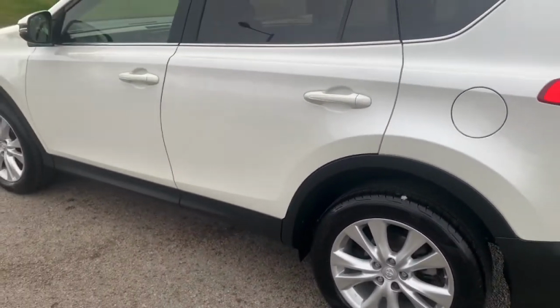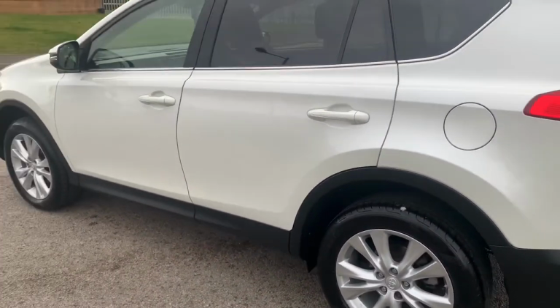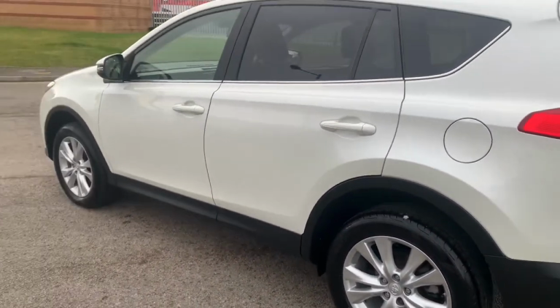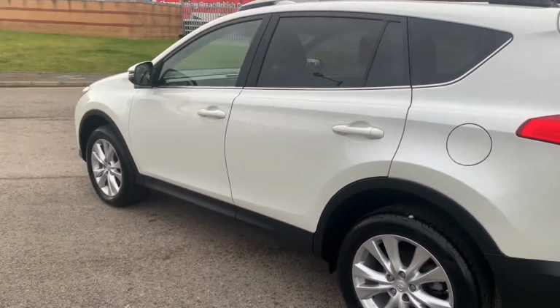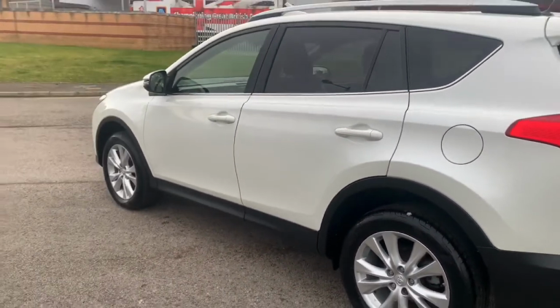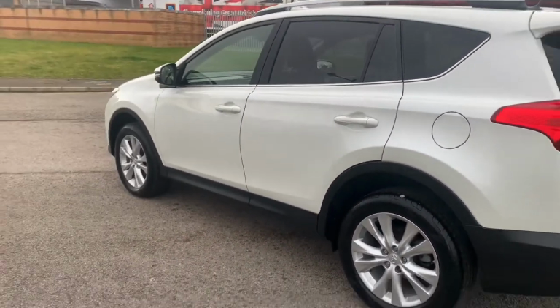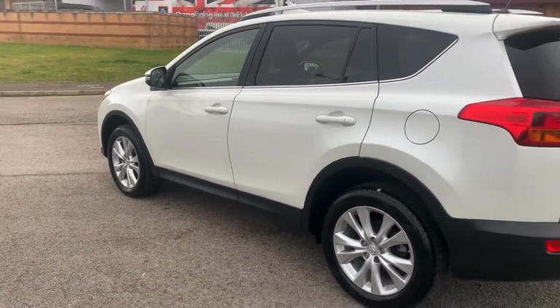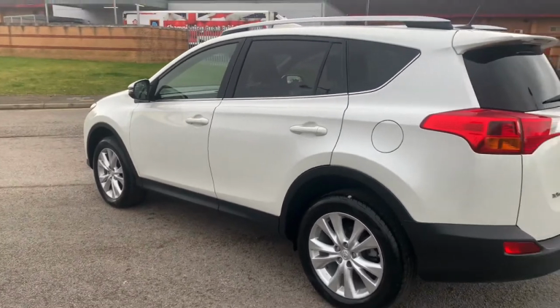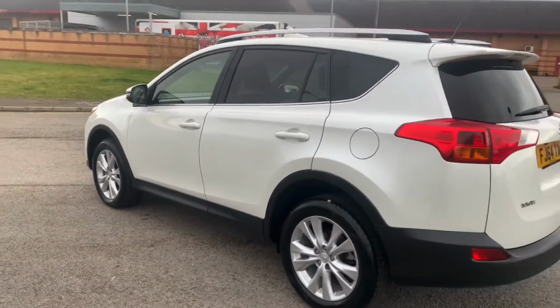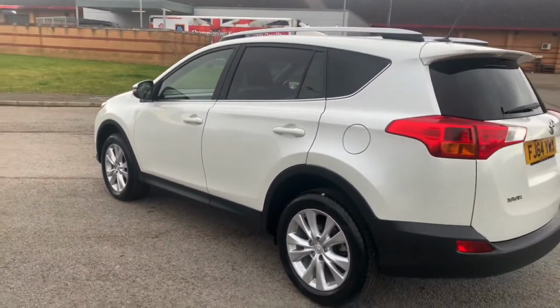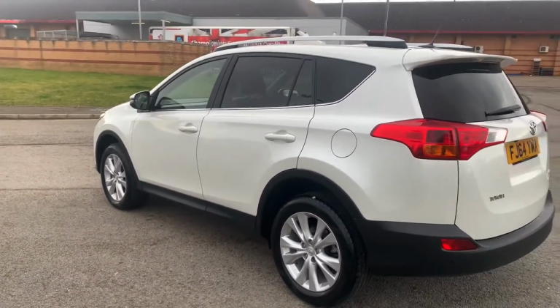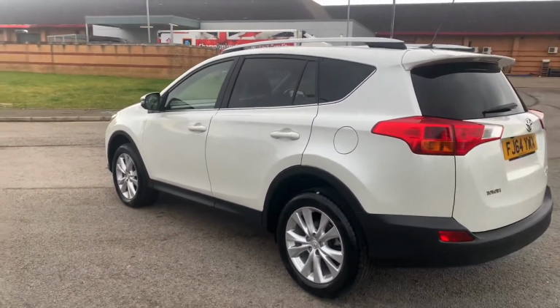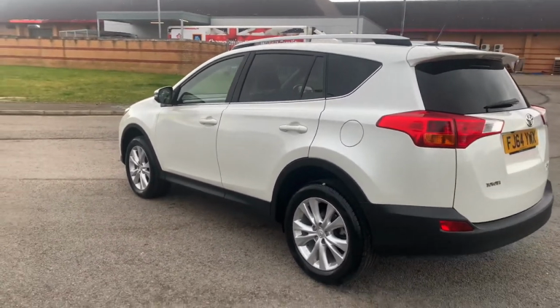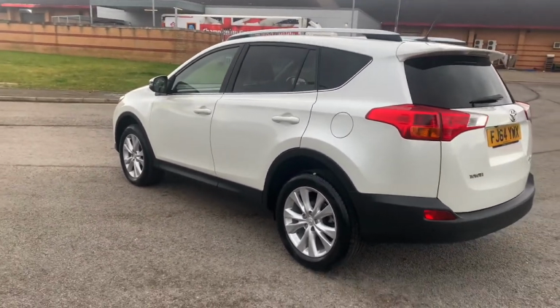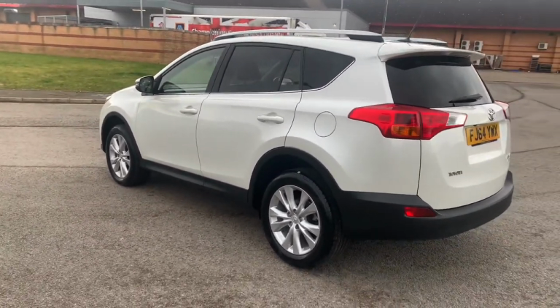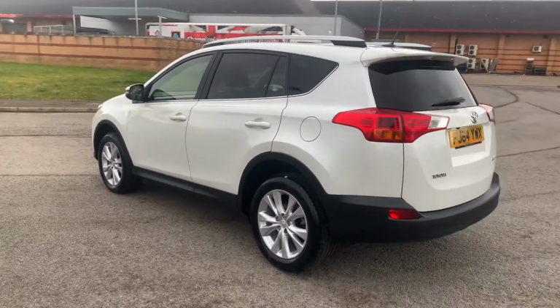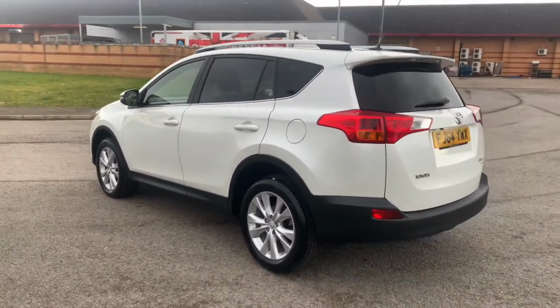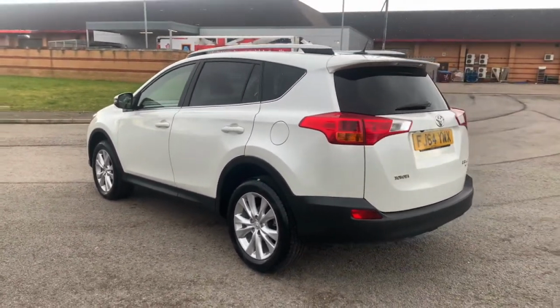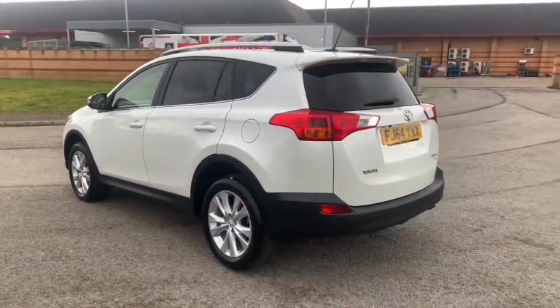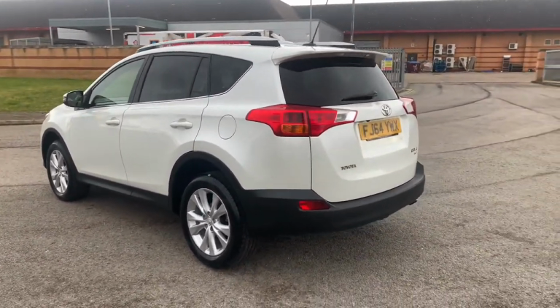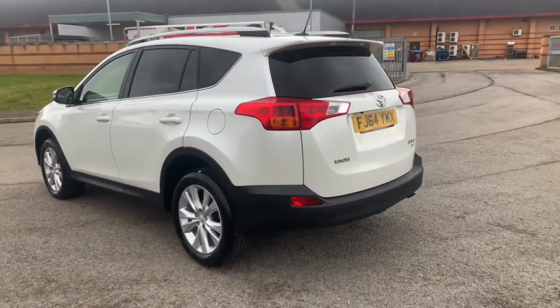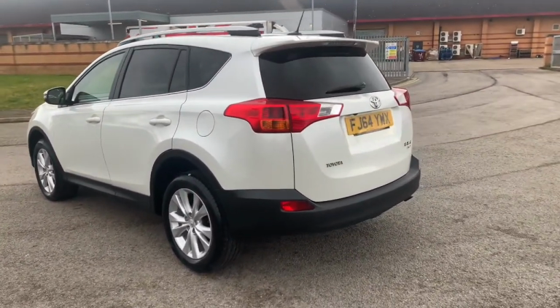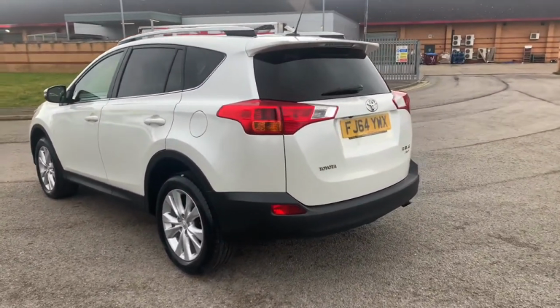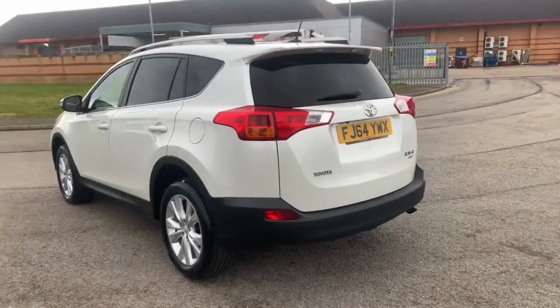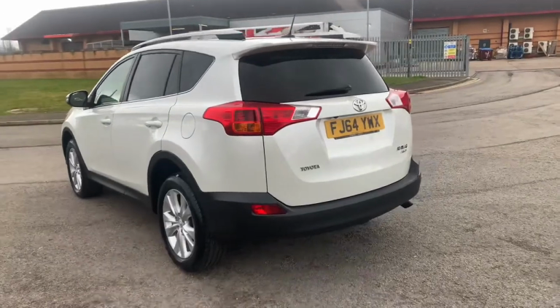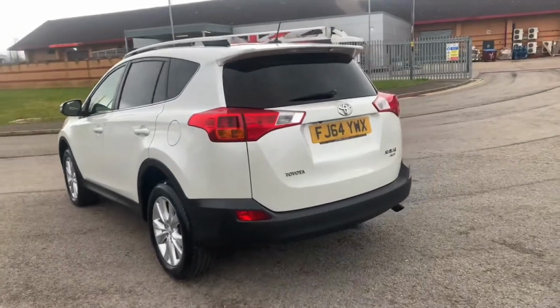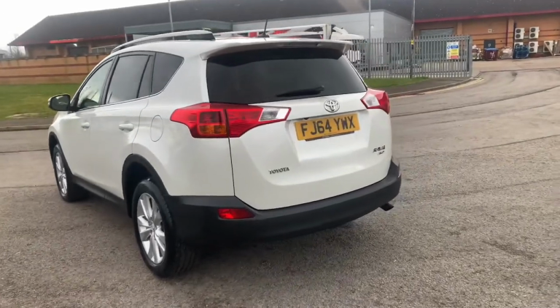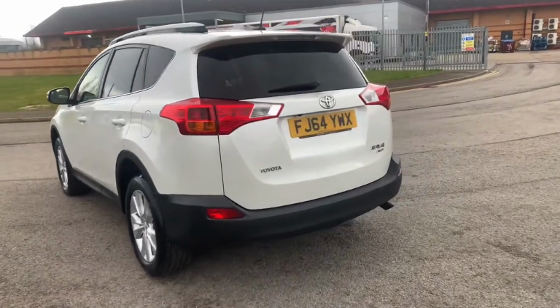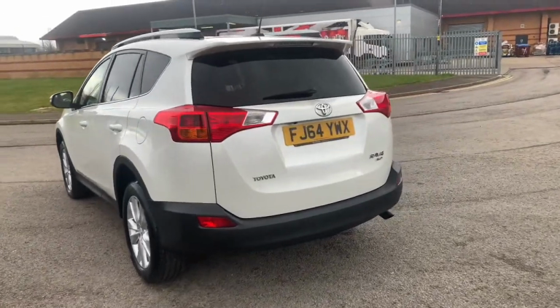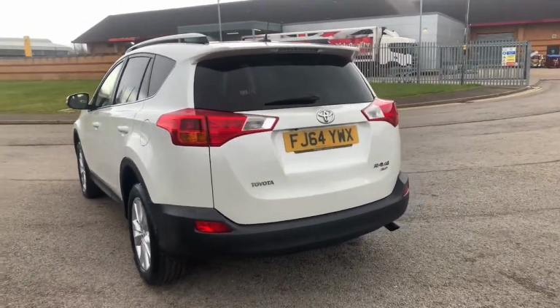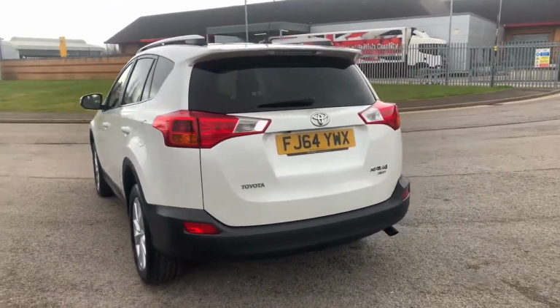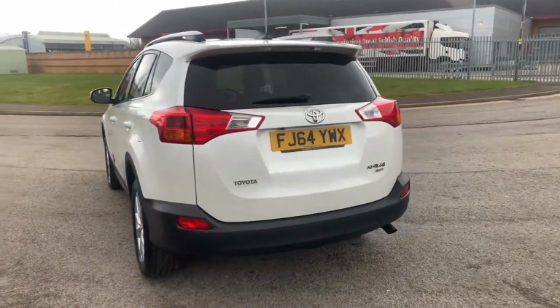Tinted windows on the rear as you can see, and roof rails fitted on the top as well, so great for weekend activities like bike riding or other activities.